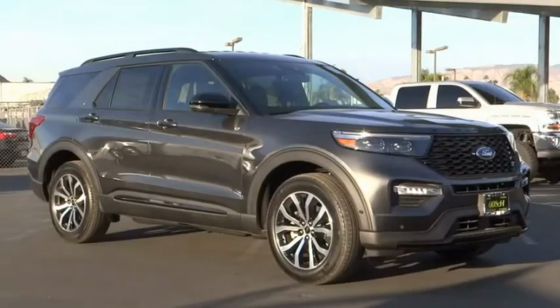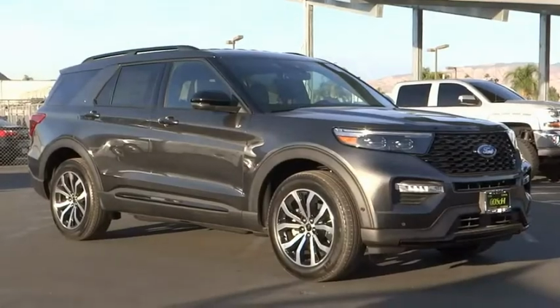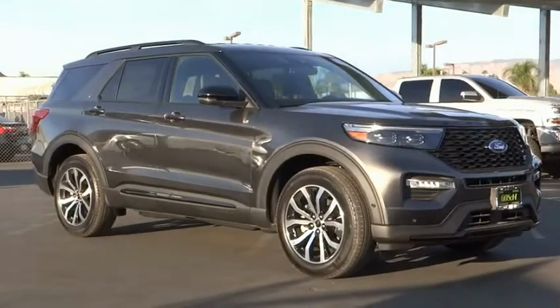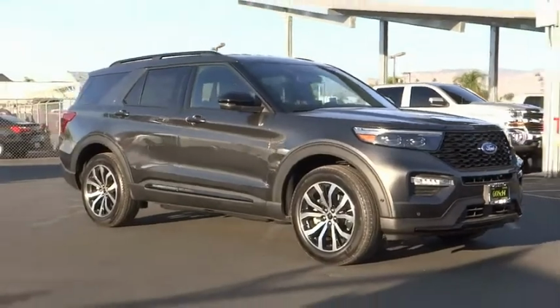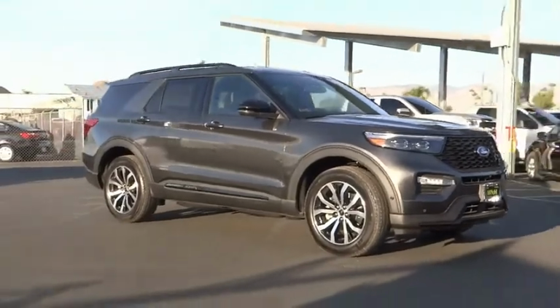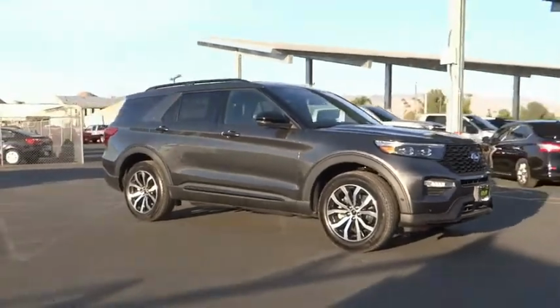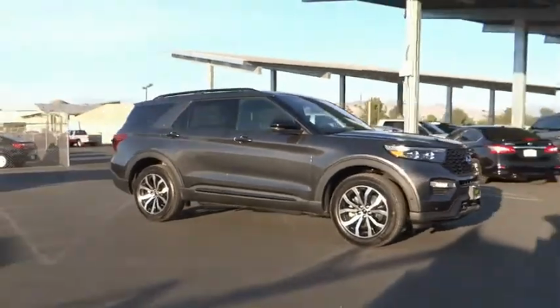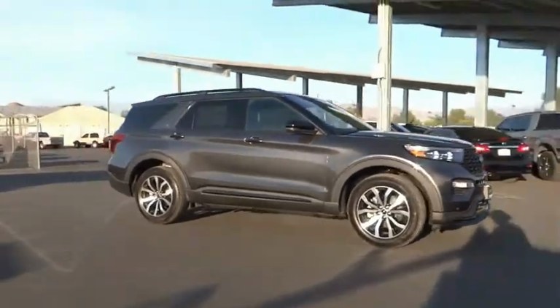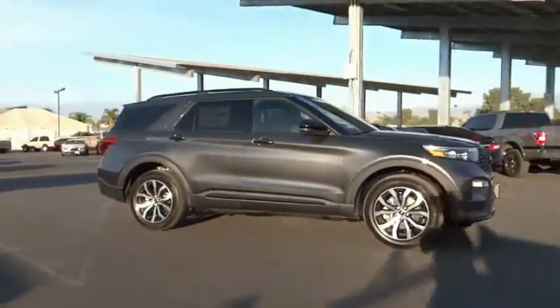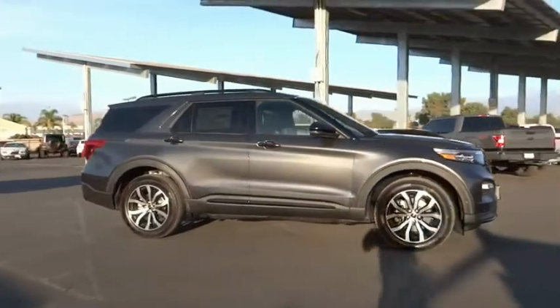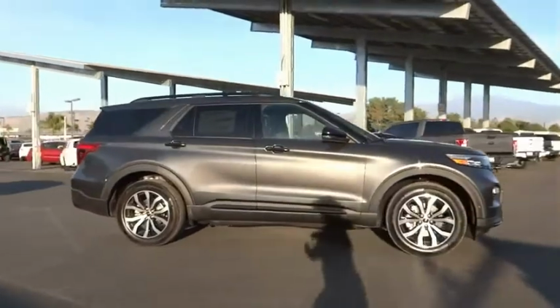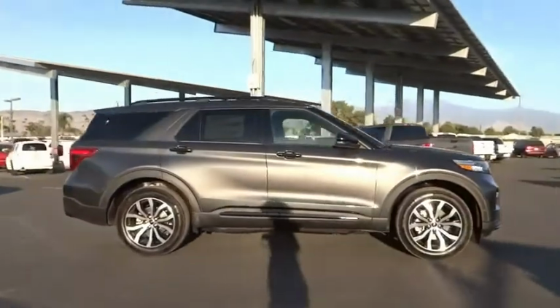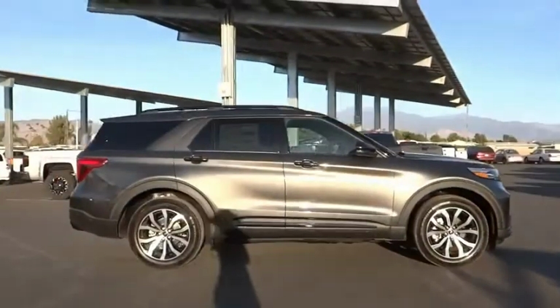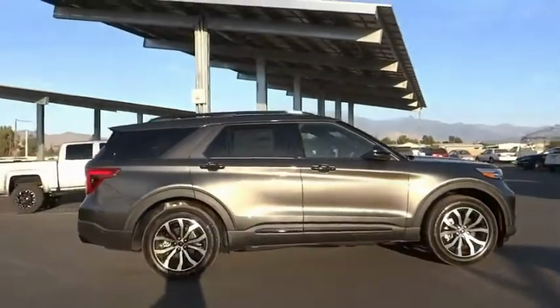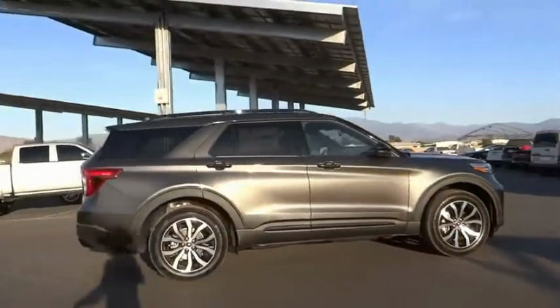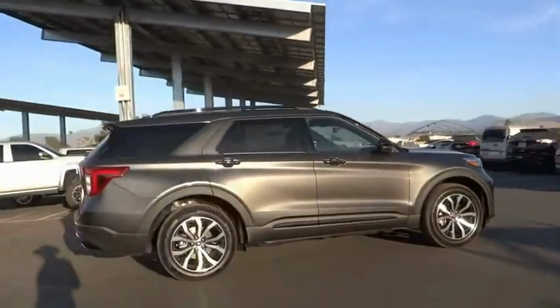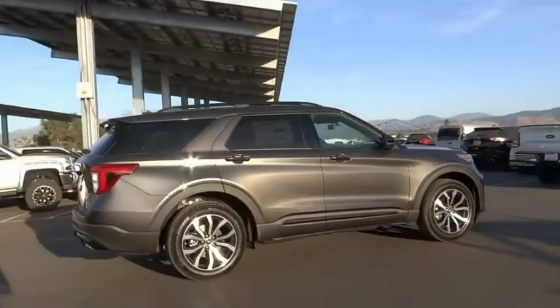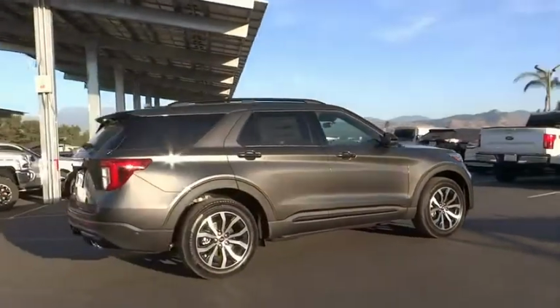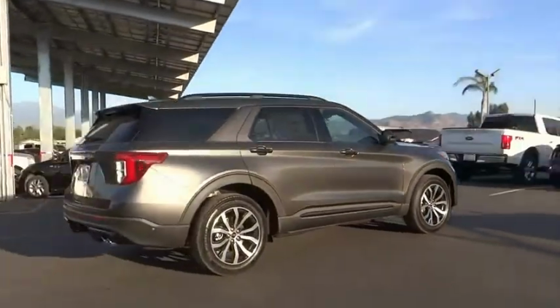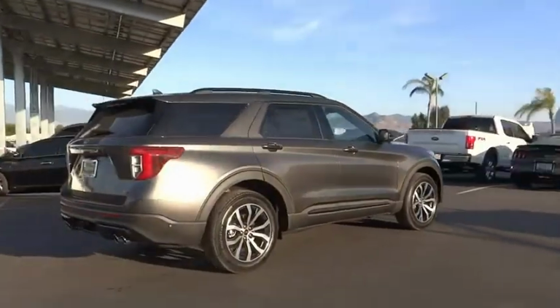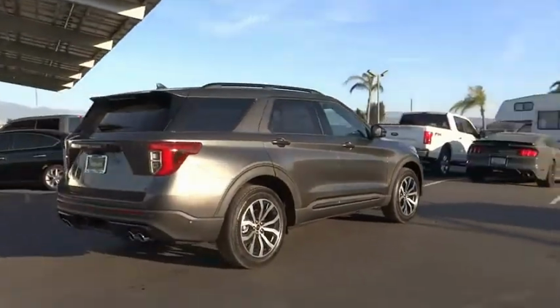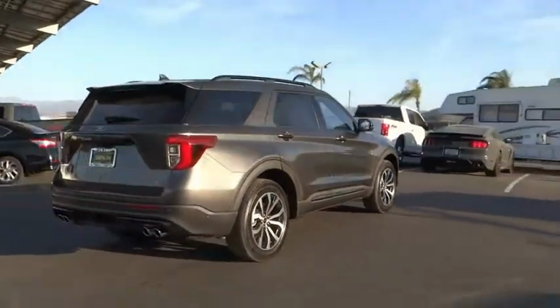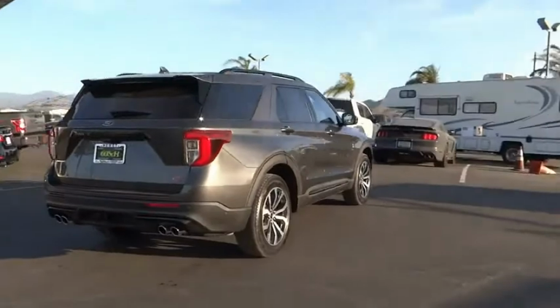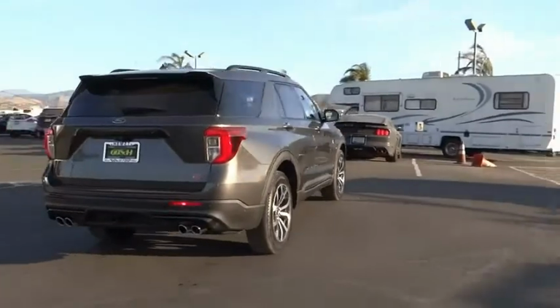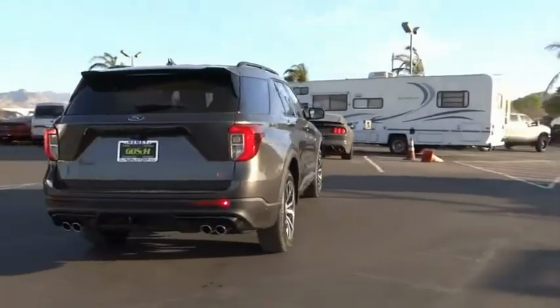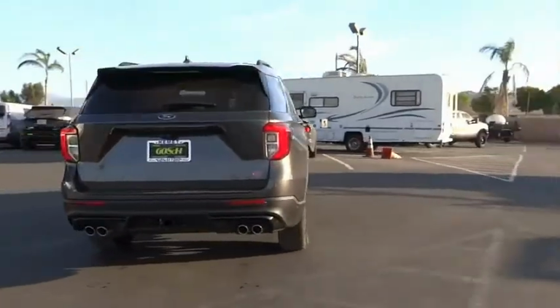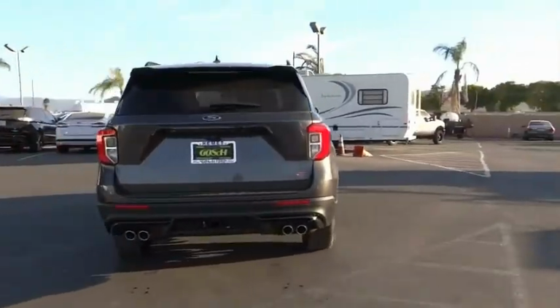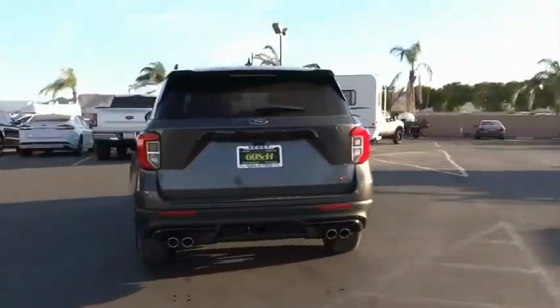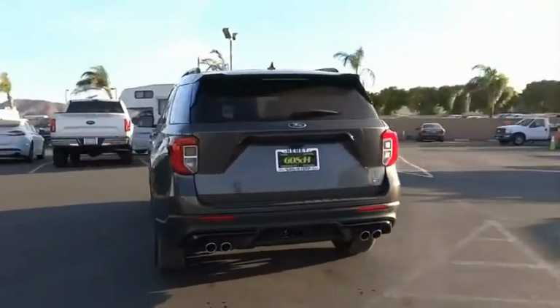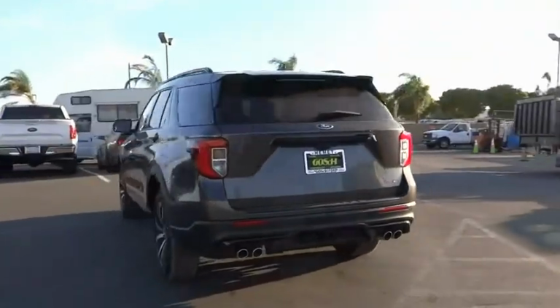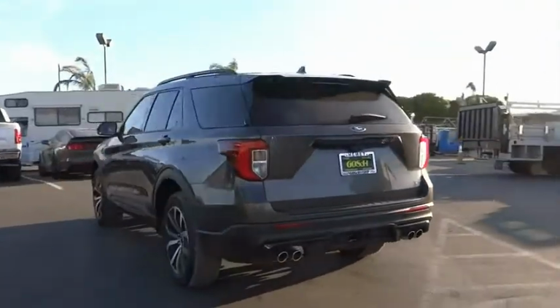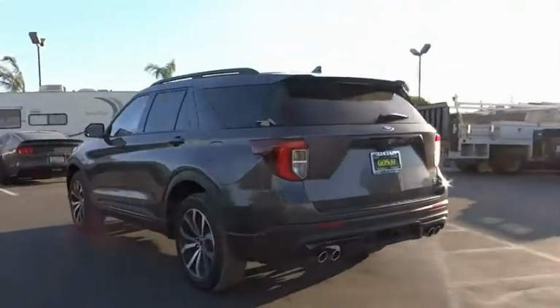Make a great choice today with the 2020 Explorer. You've got a lot of capabilities to call on in a Ford Explorer. Don't underestimate your choices. This vehicle has less than 100 miles.